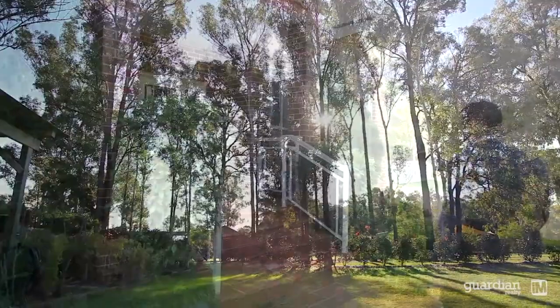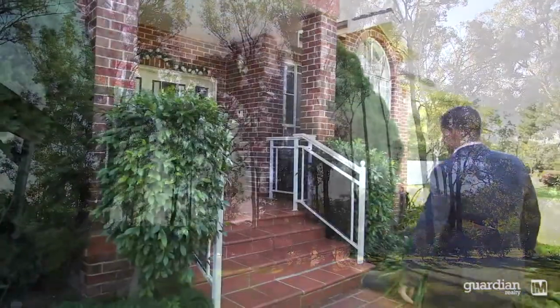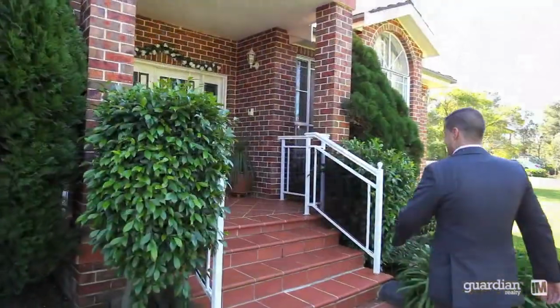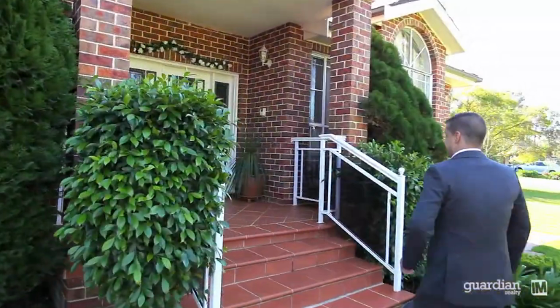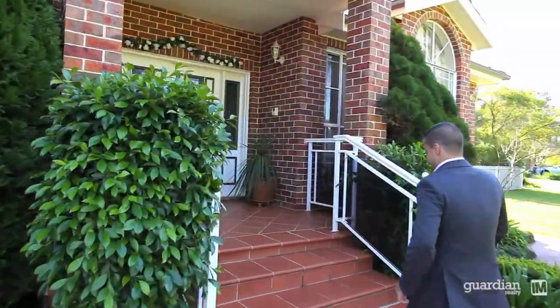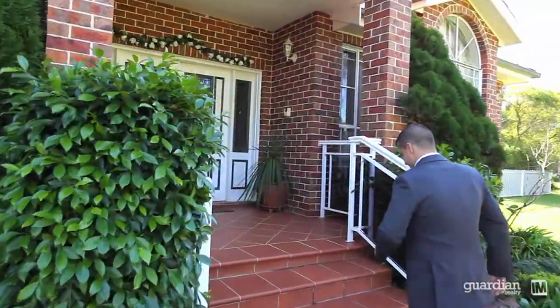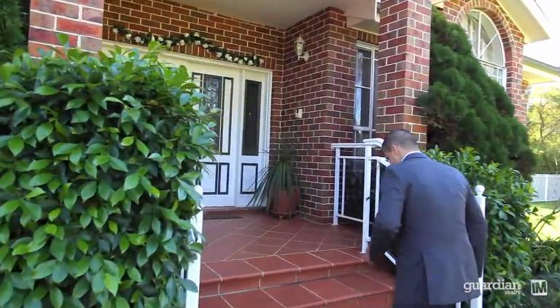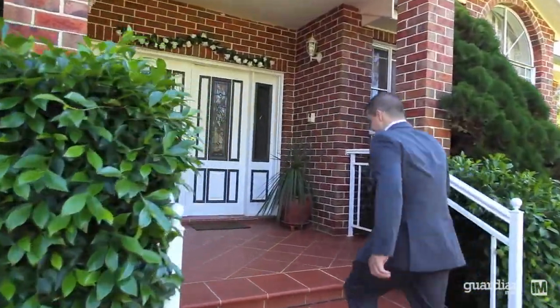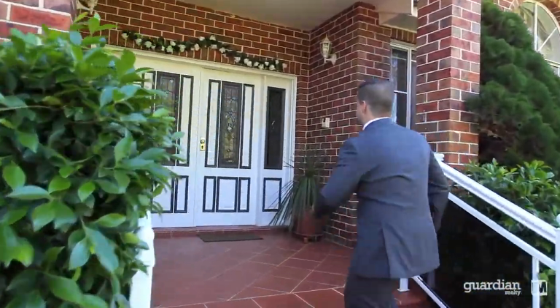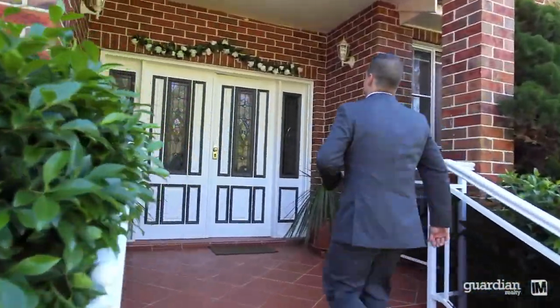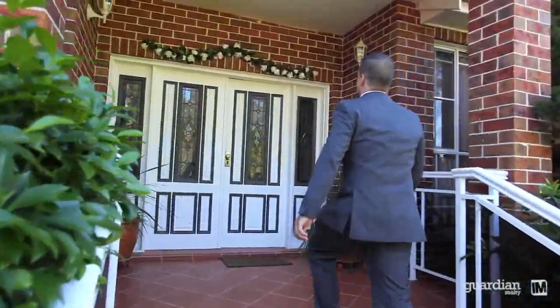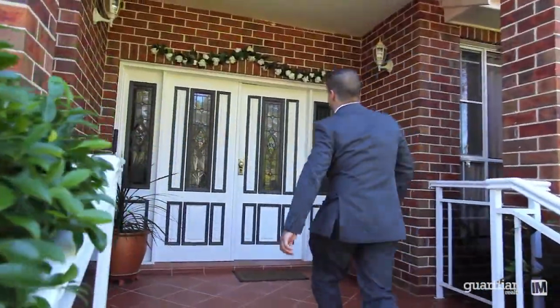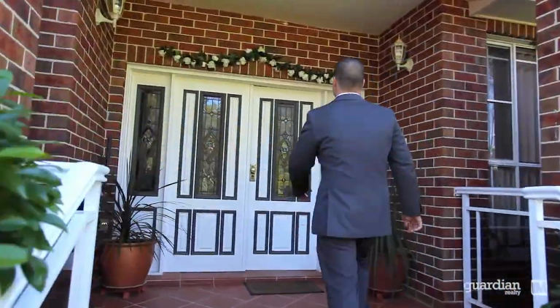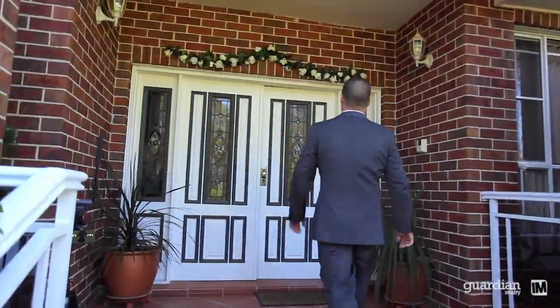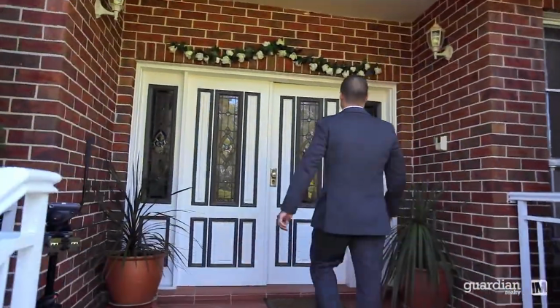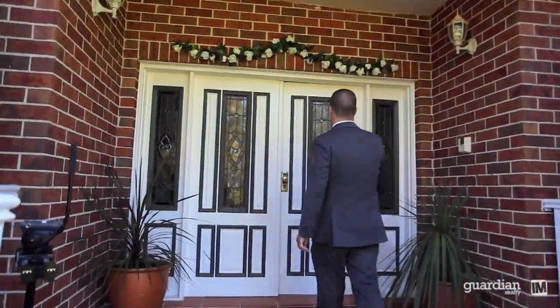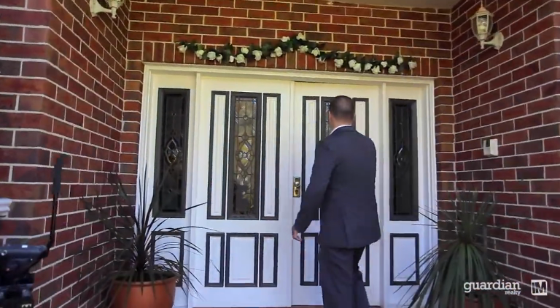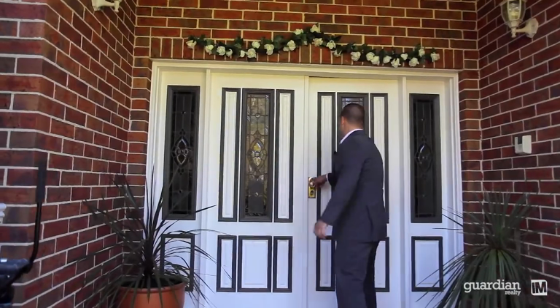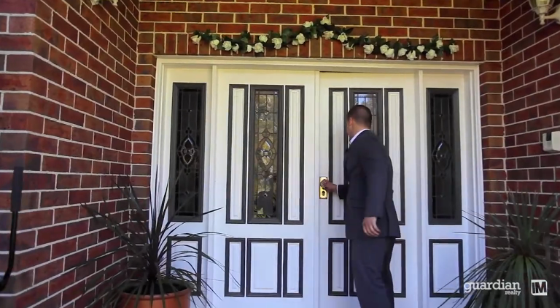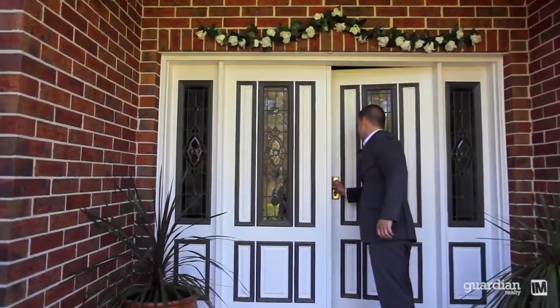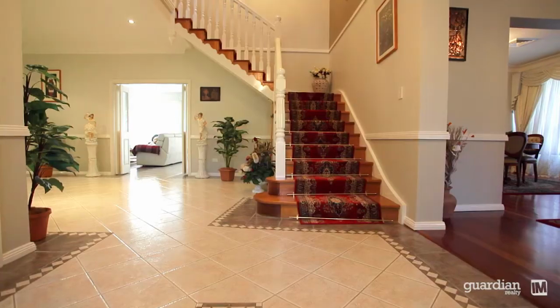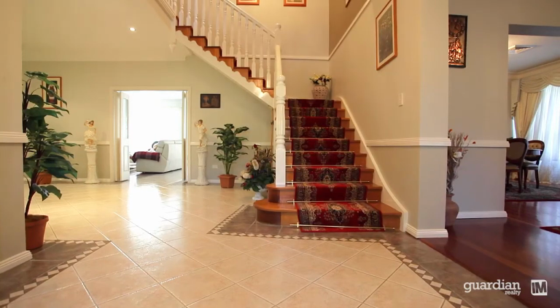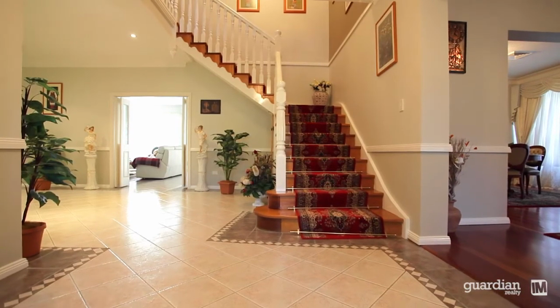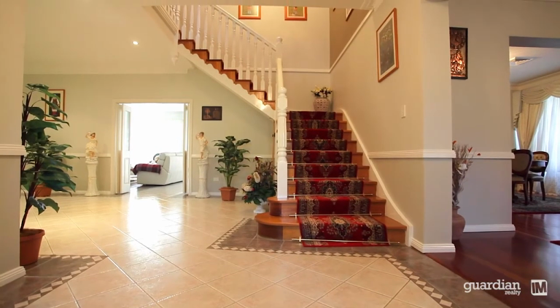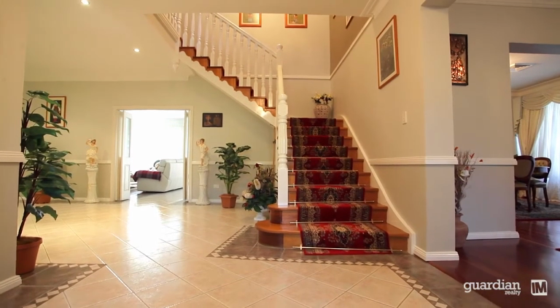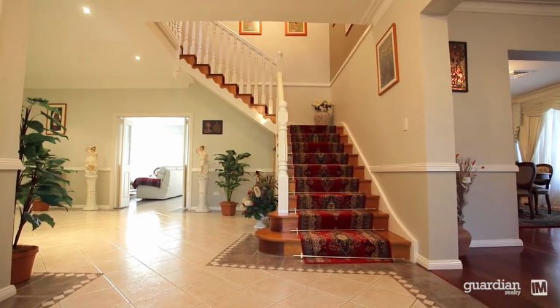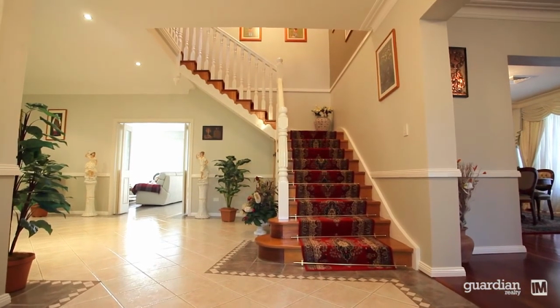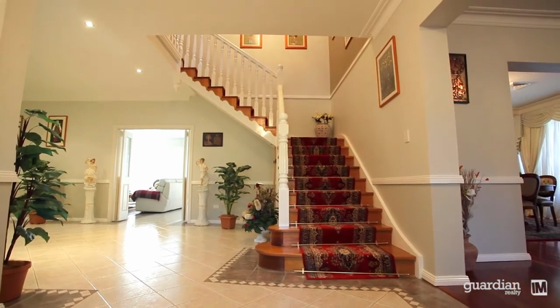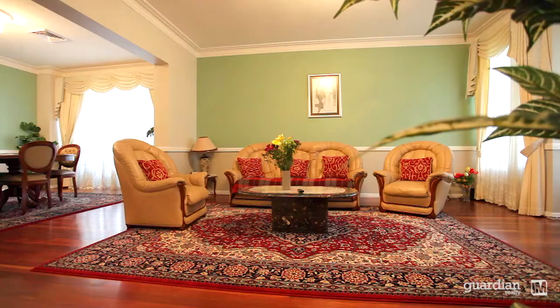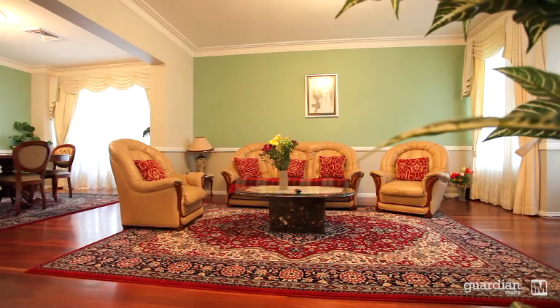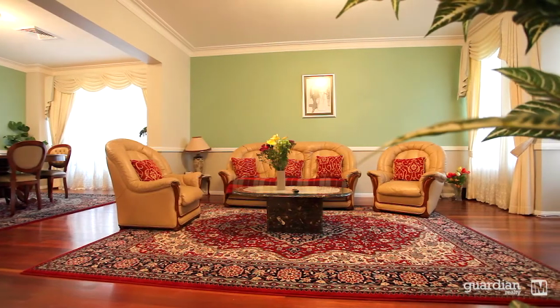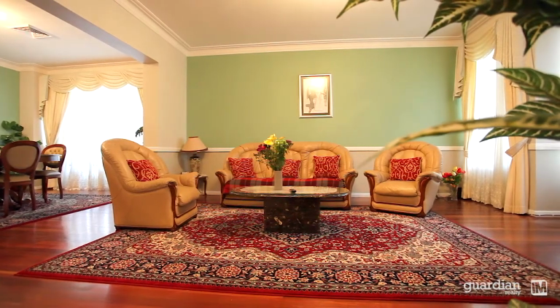Upon entry to this substantial full brick residence boasting expansive light-filled interiors is an enviable selection of living and entertaining zones.